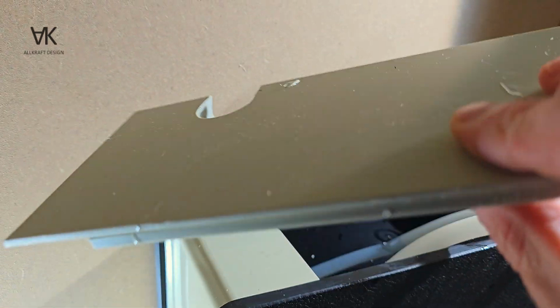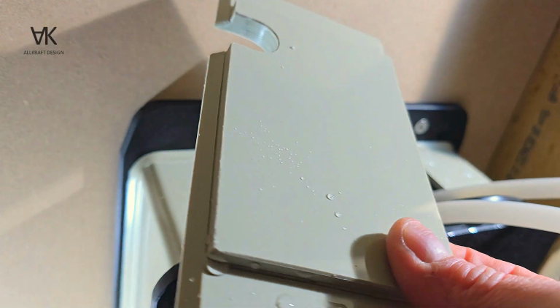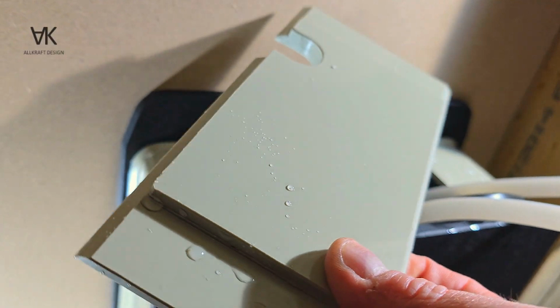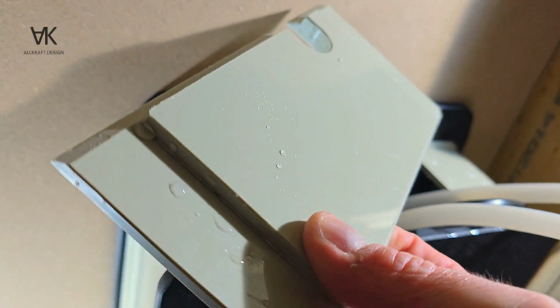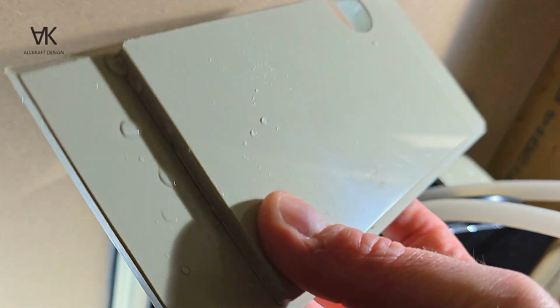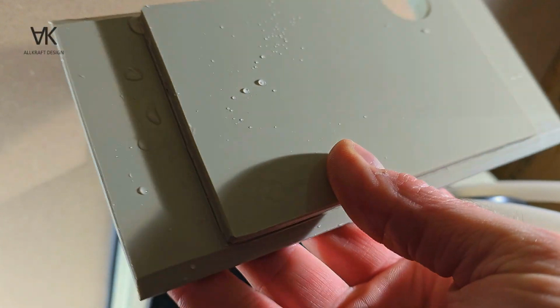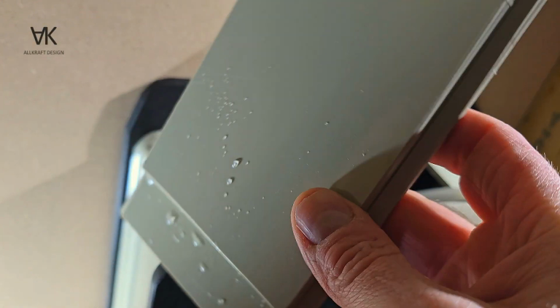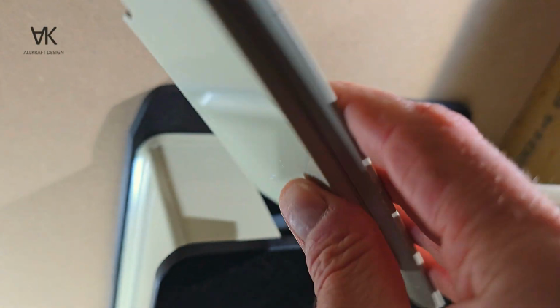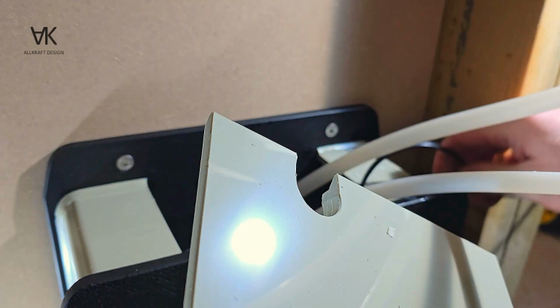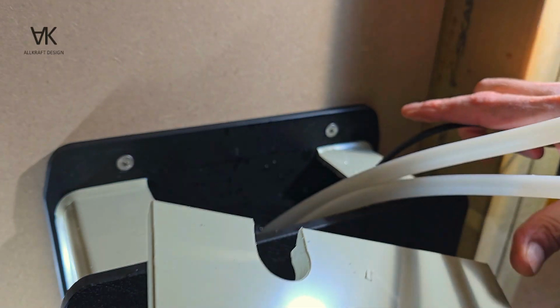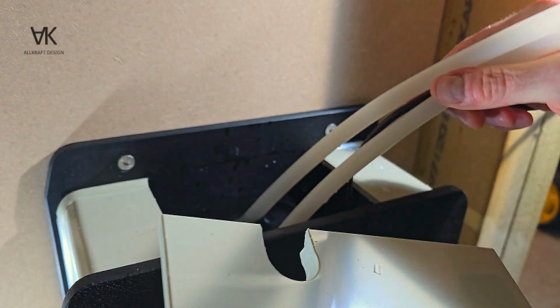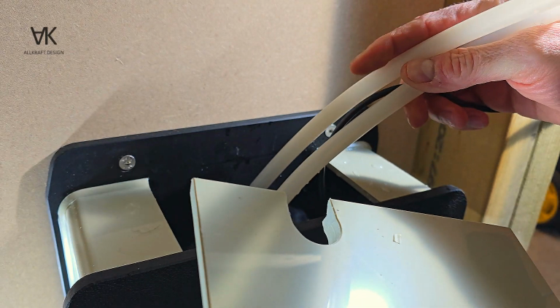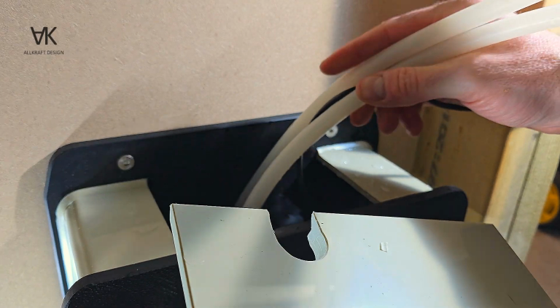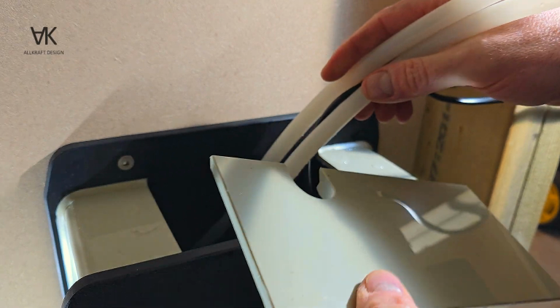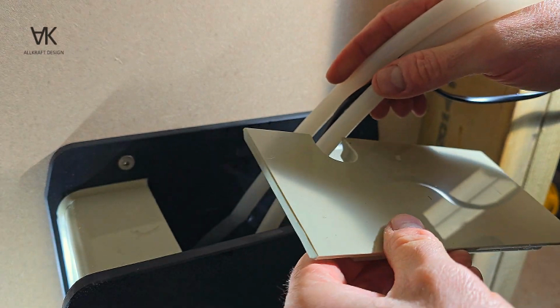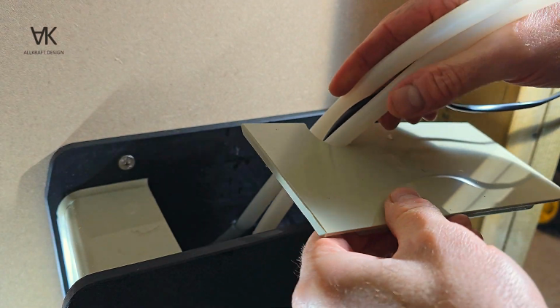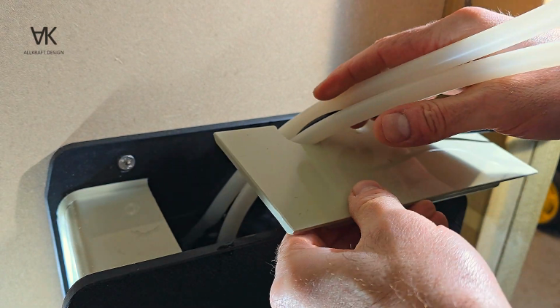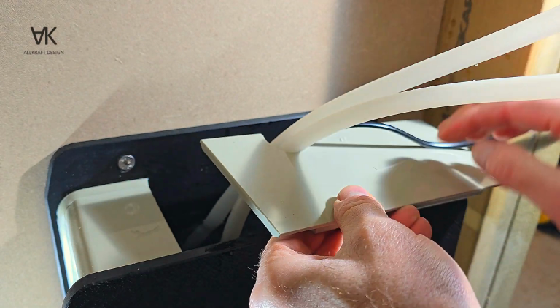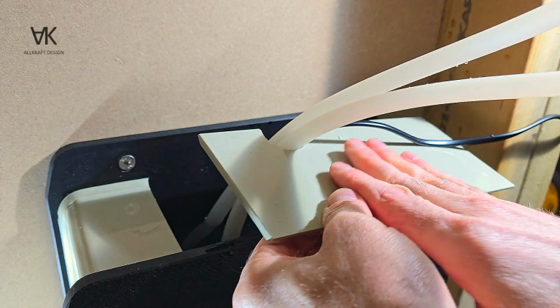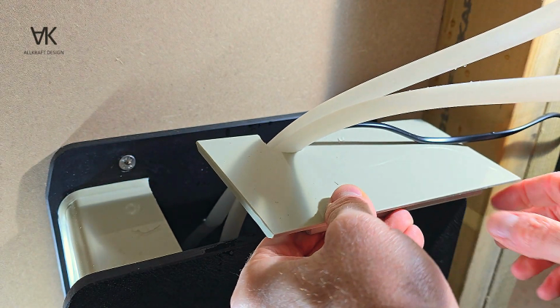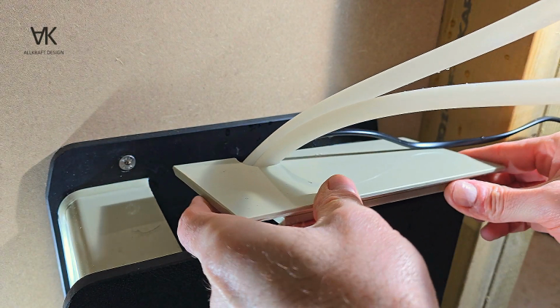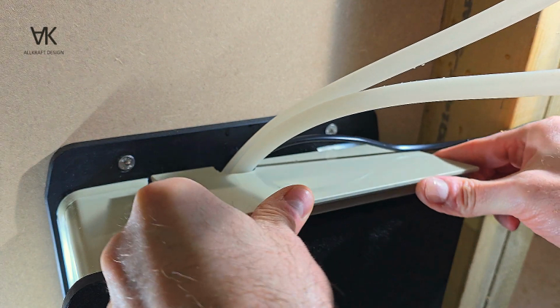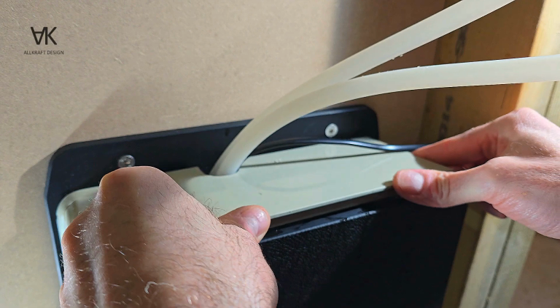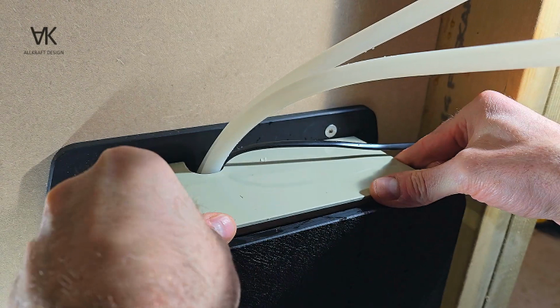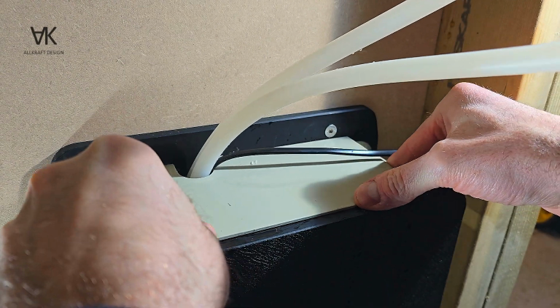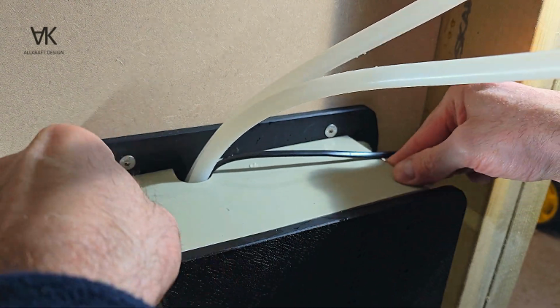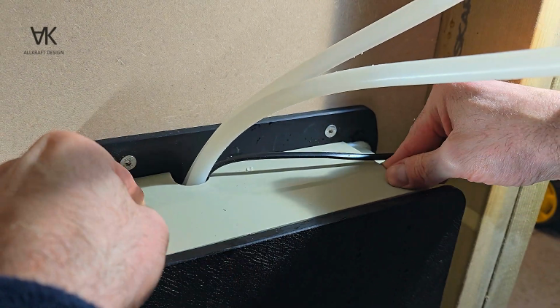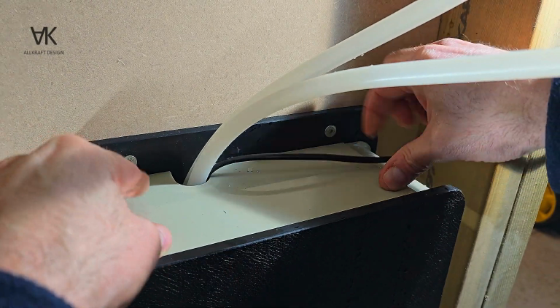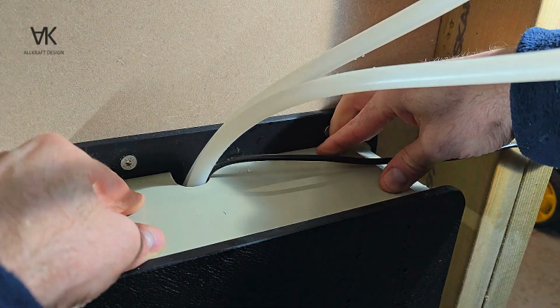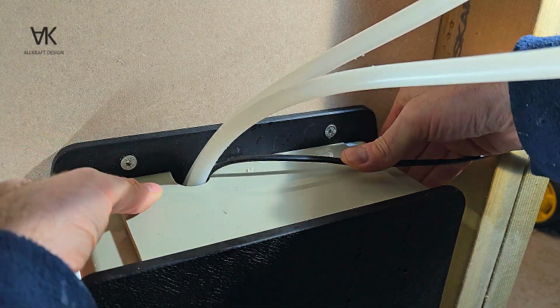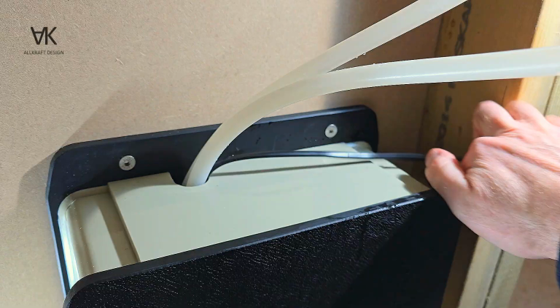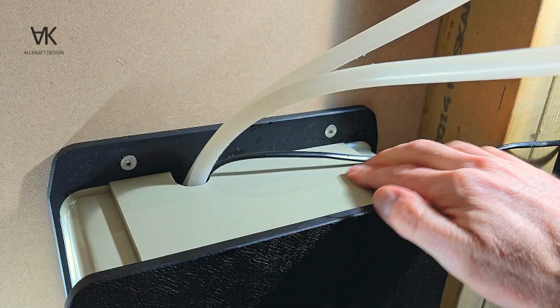And lastly, a push-on lid made from two 6mm bits of polypropylene, just to keep the pipes and cables tidy and the water contained.